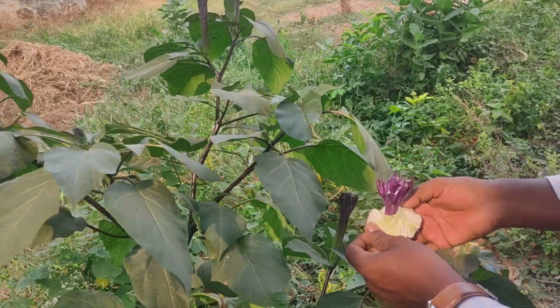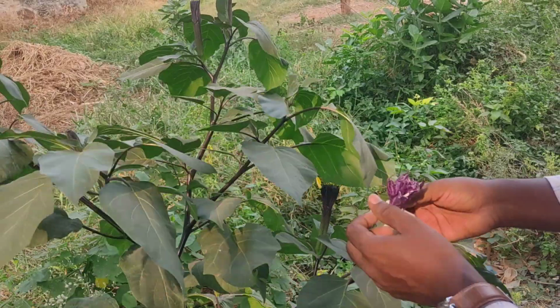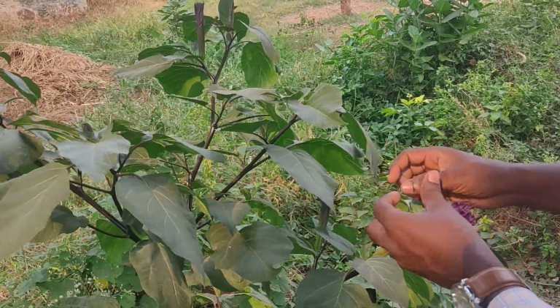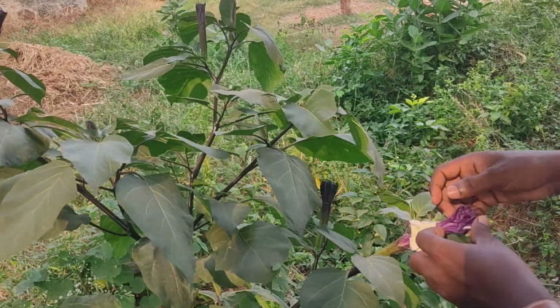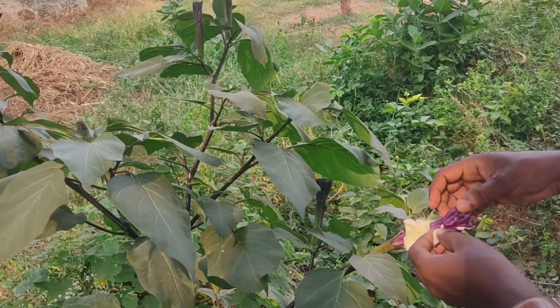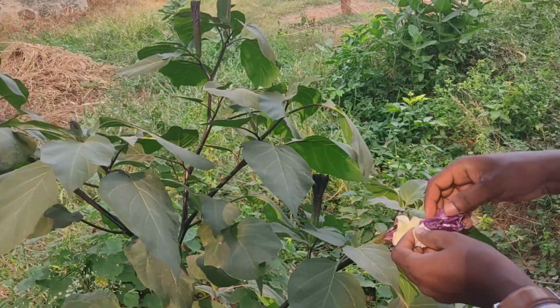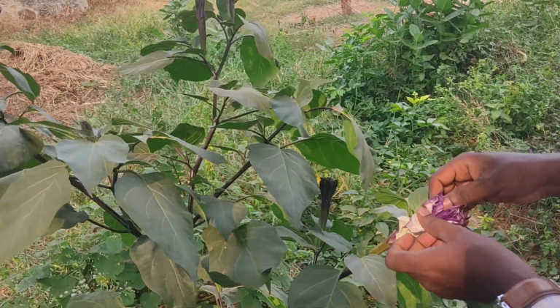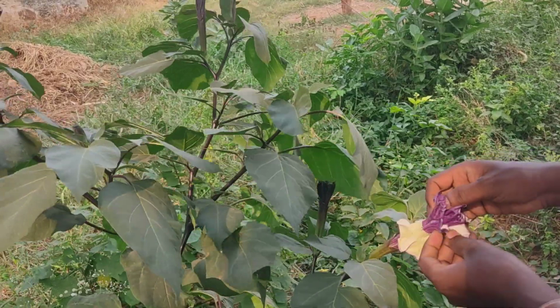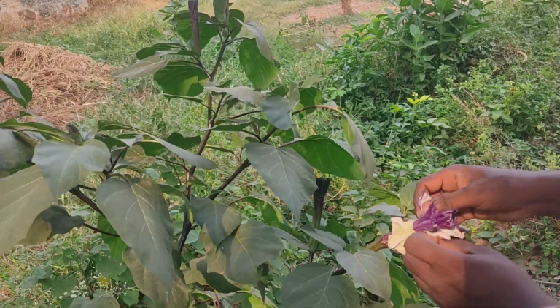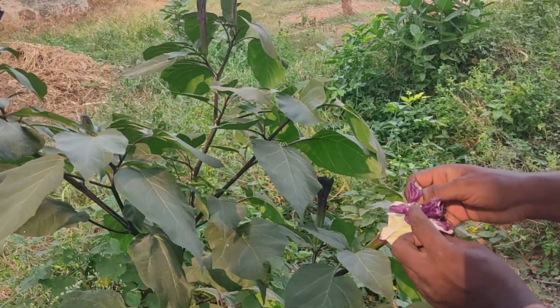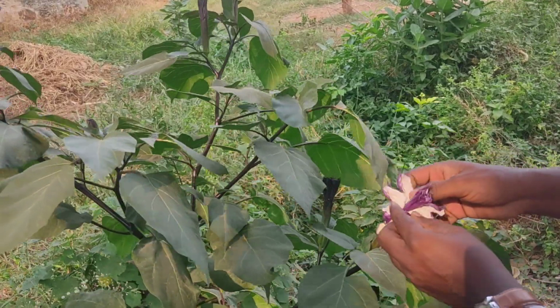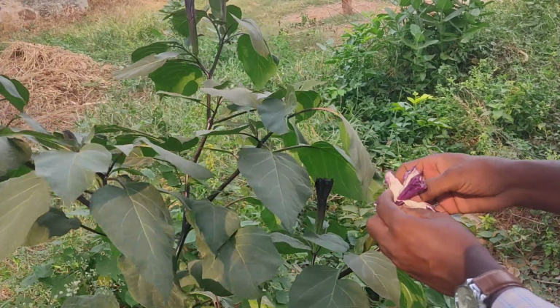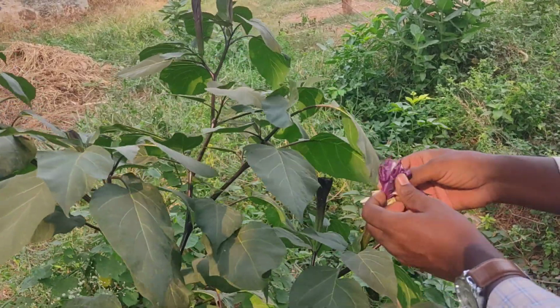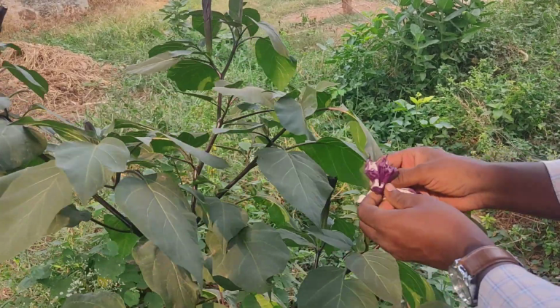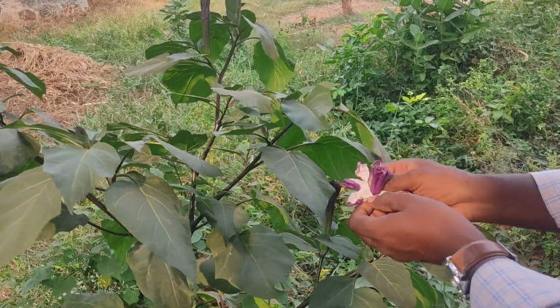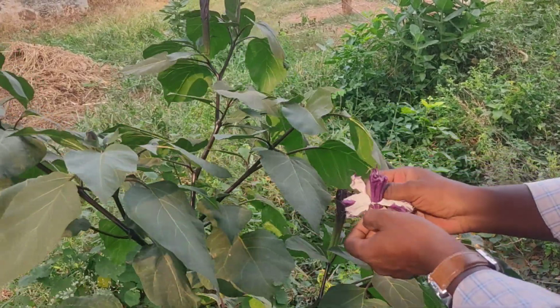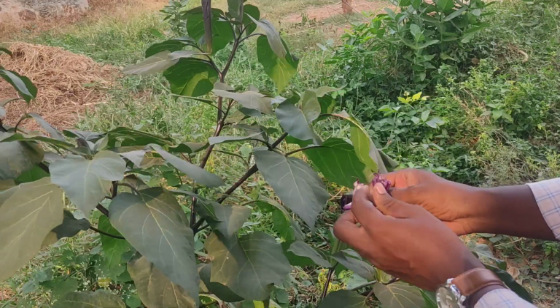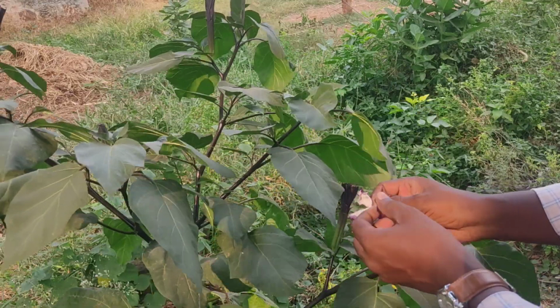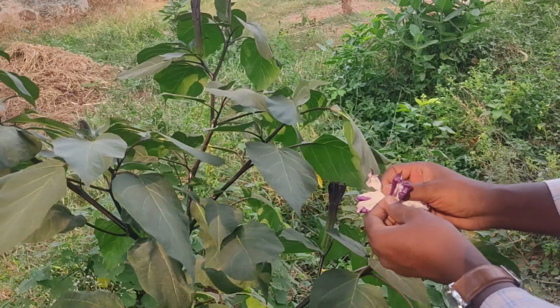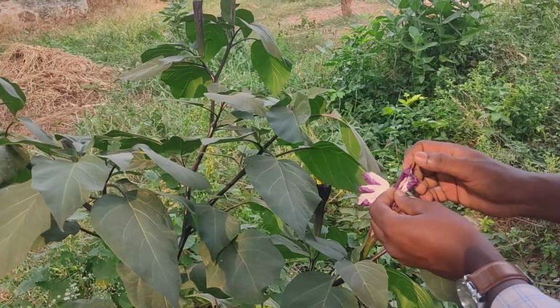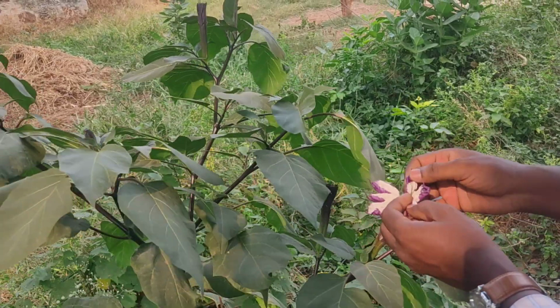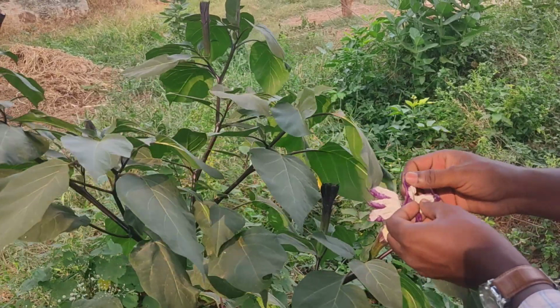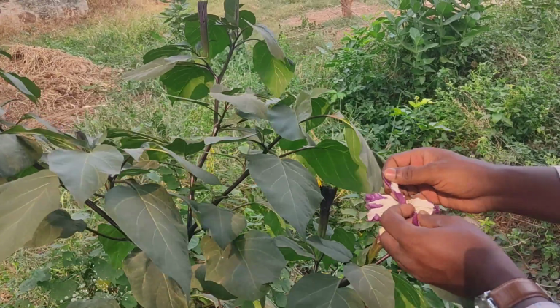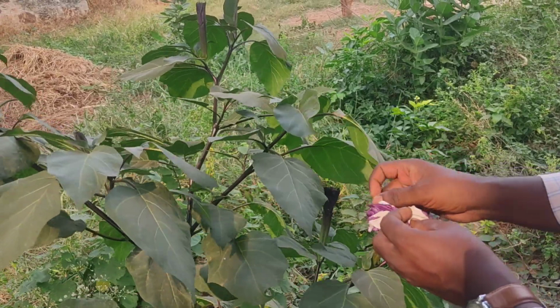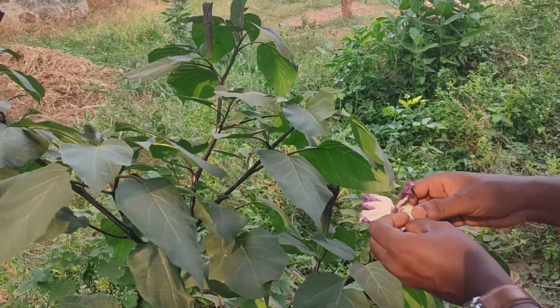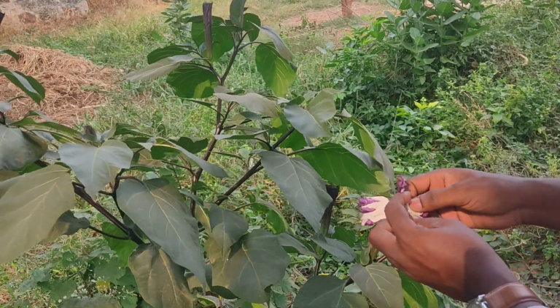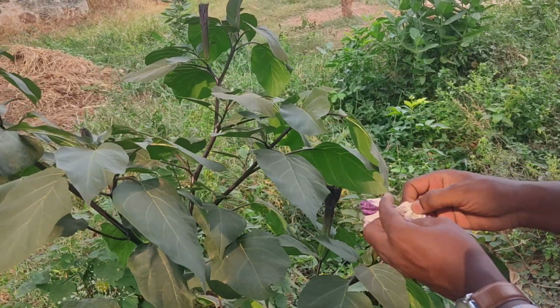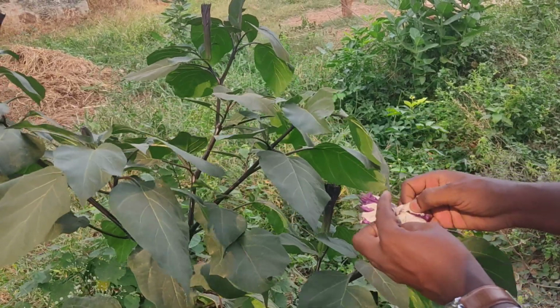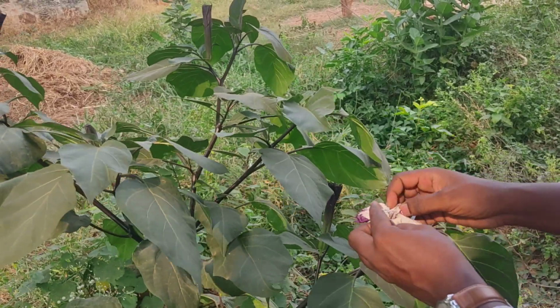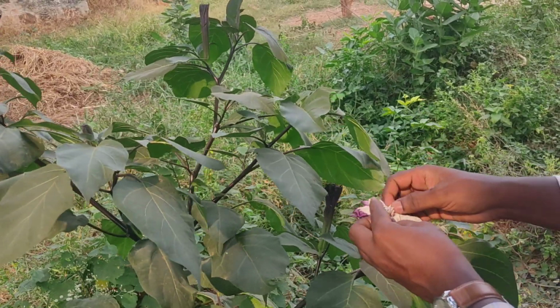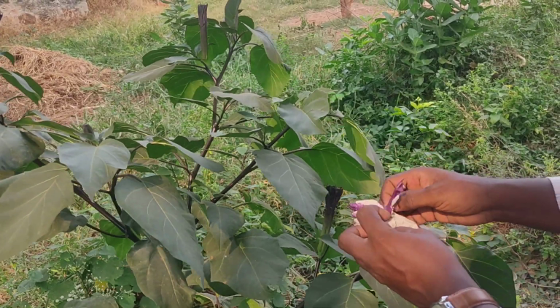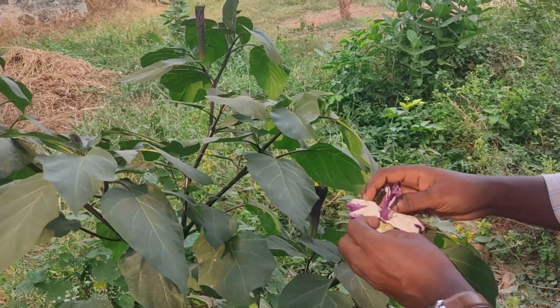The petals are in different layers. This is the first layer of the petals. The second layer and the third layer — these are three layers of the petals.